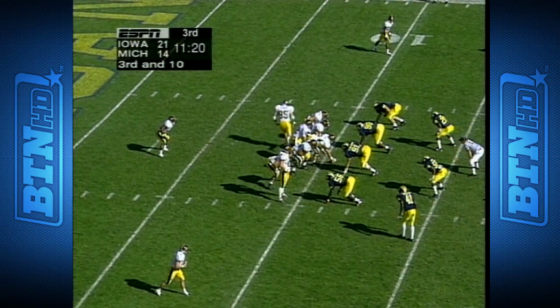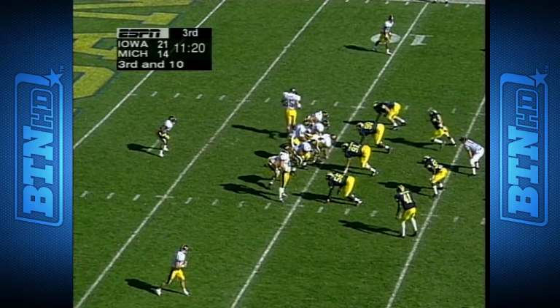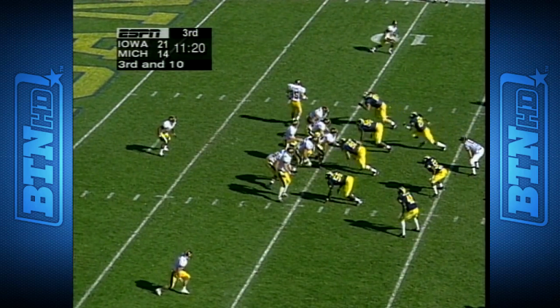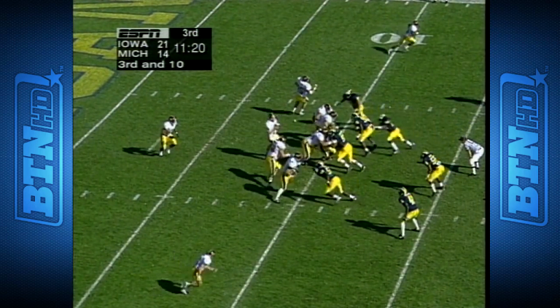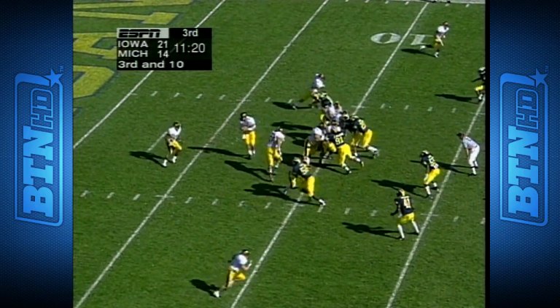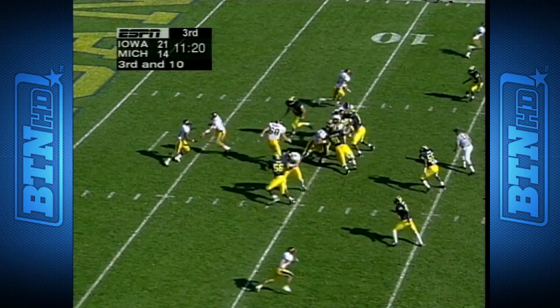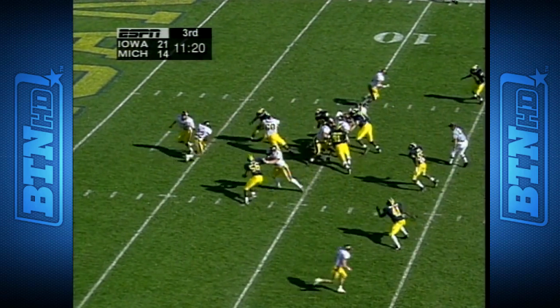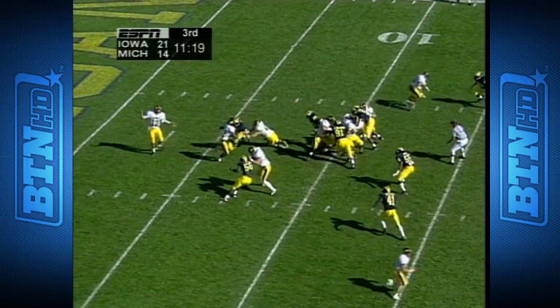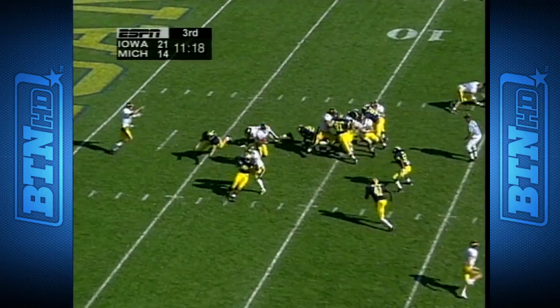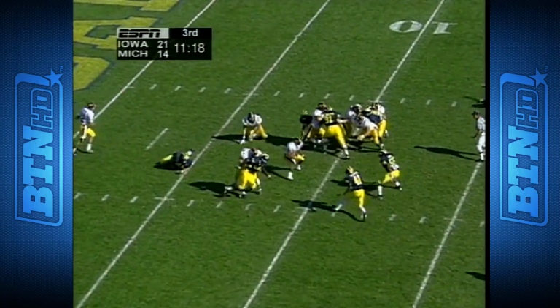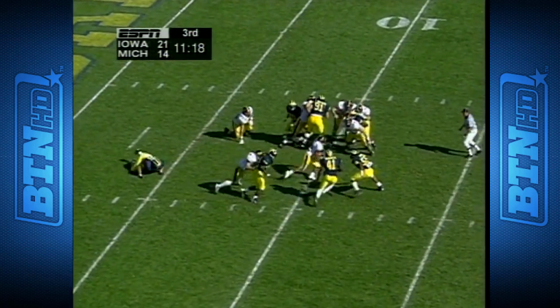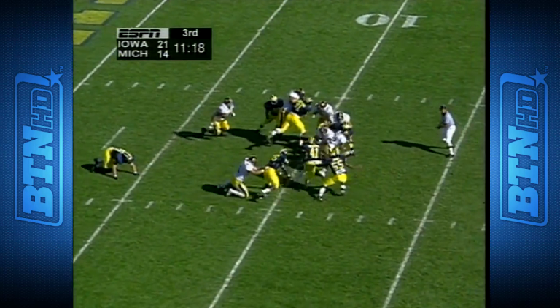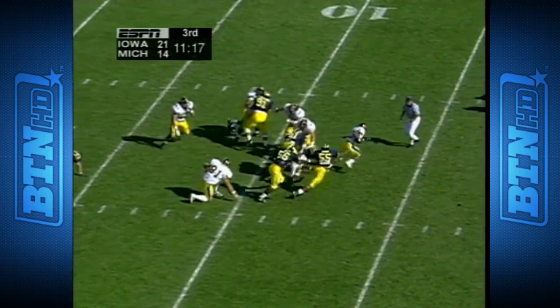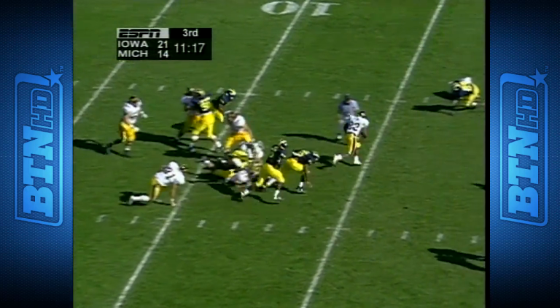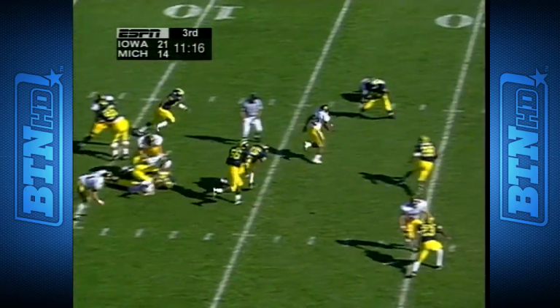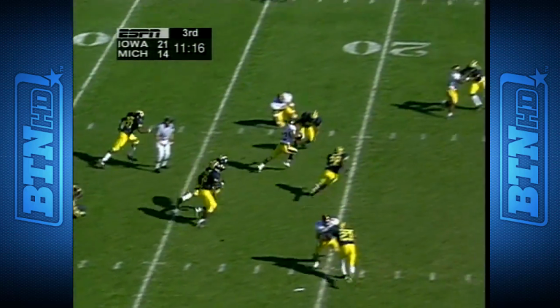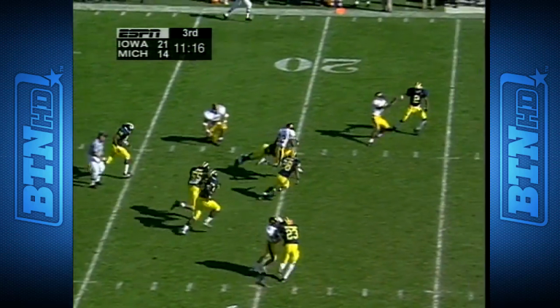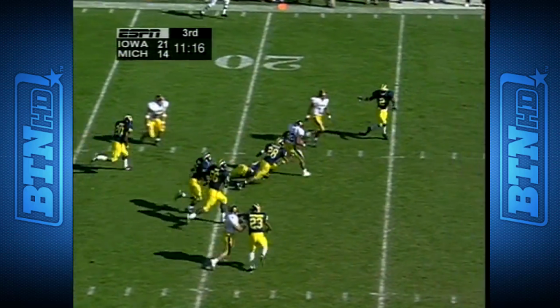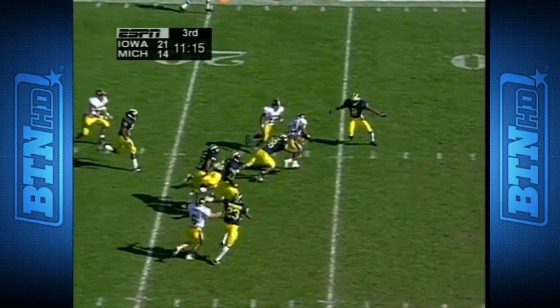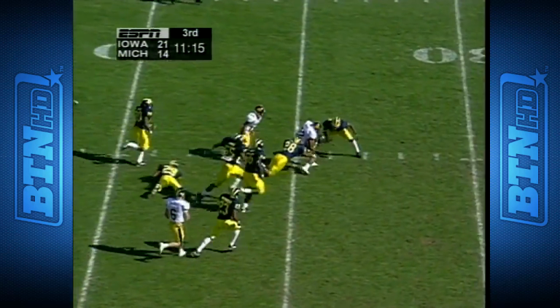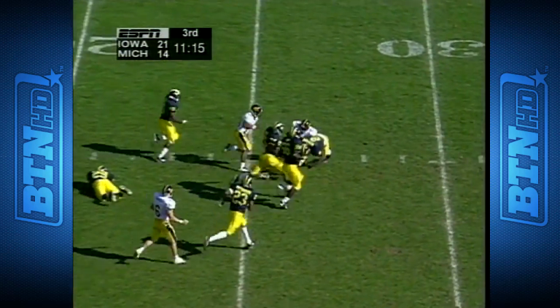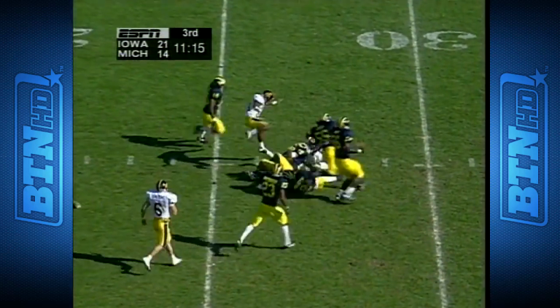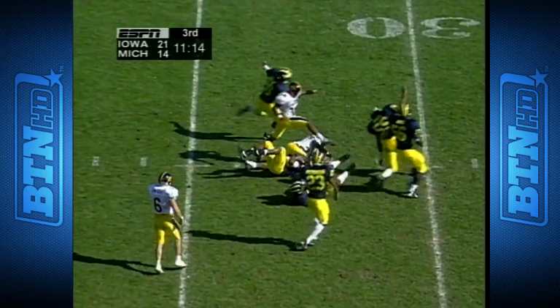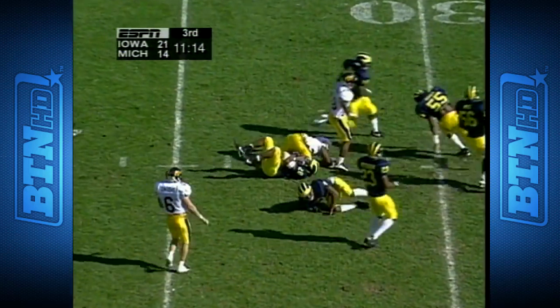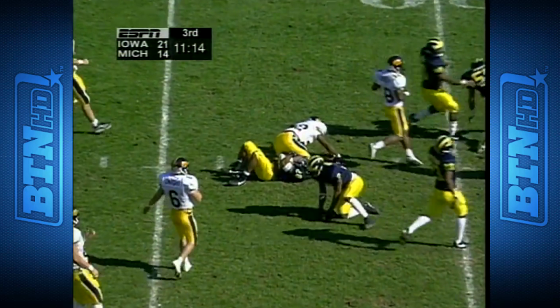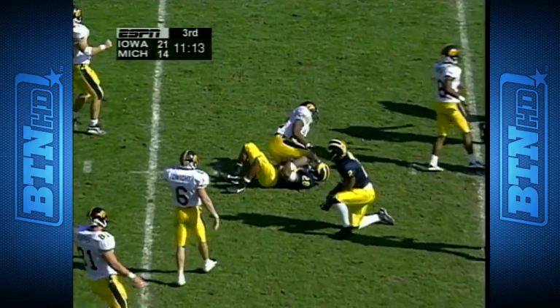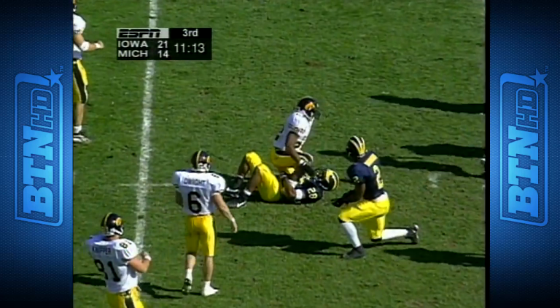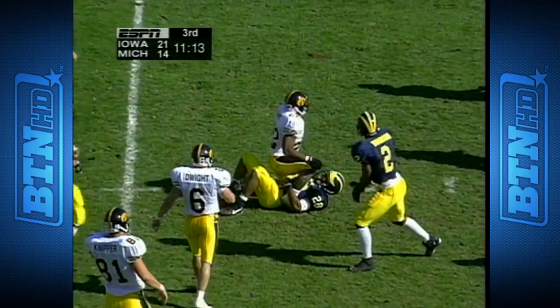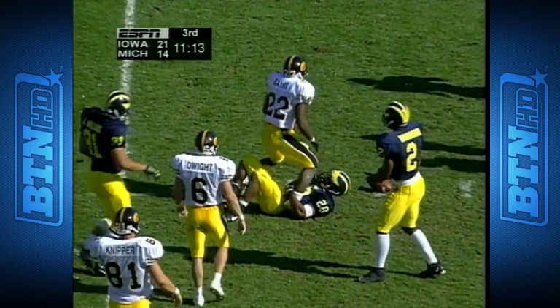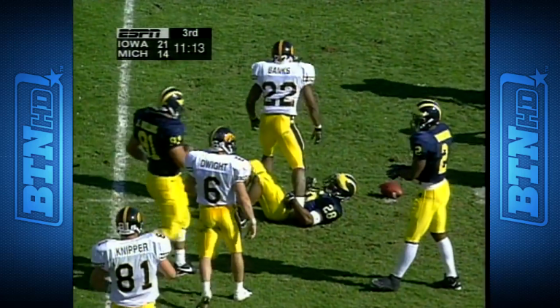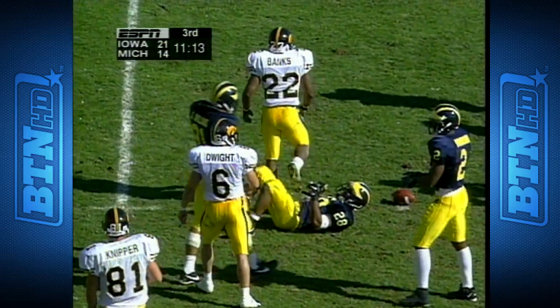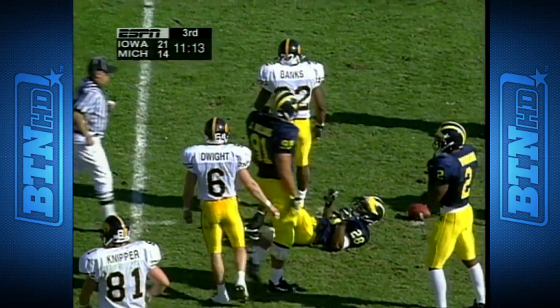Draw play — Banks able to show that burst, shook into the clear, and he's got a first down for Iowa.